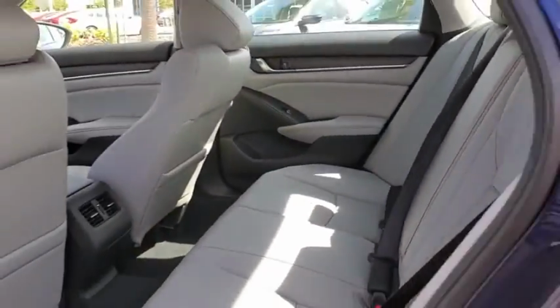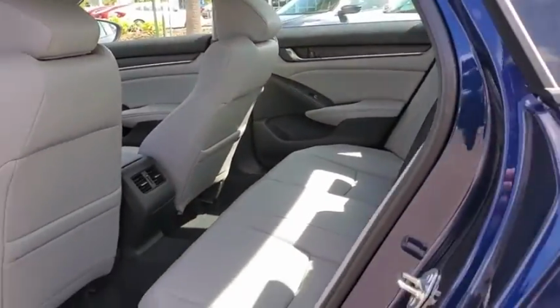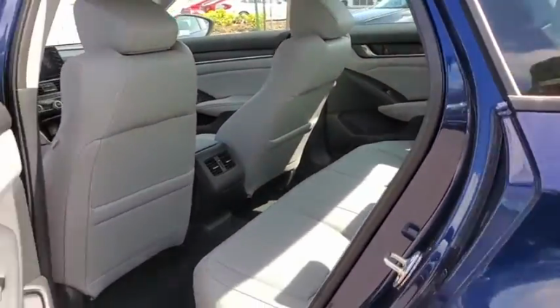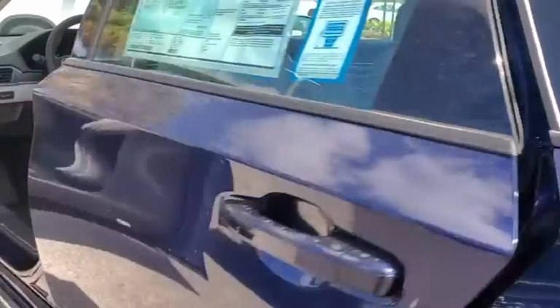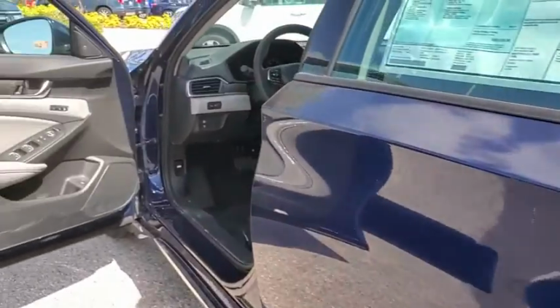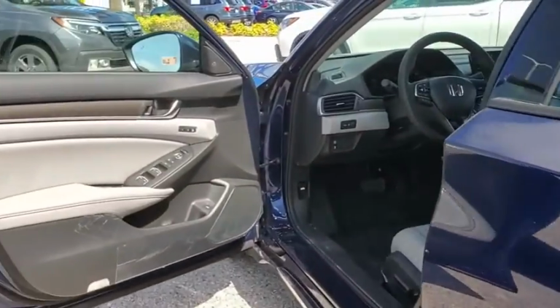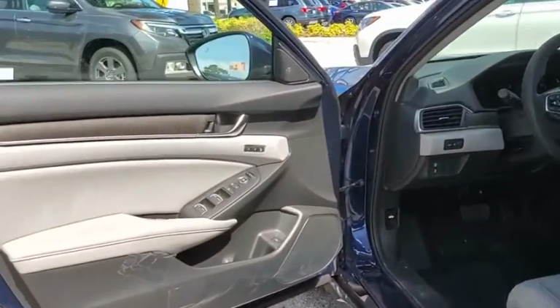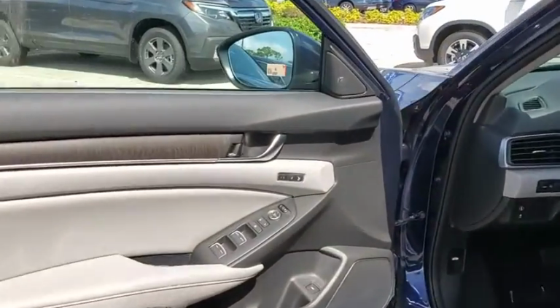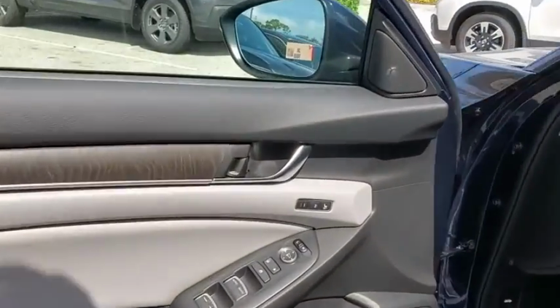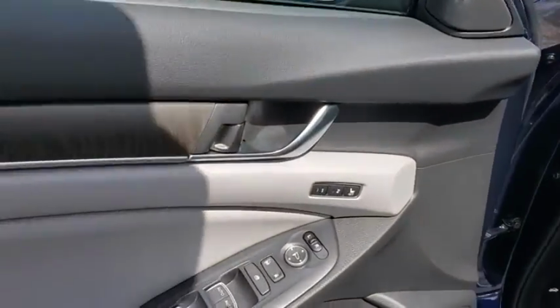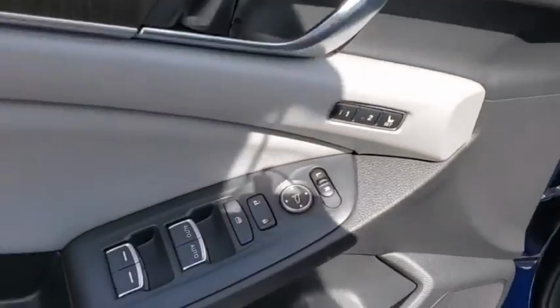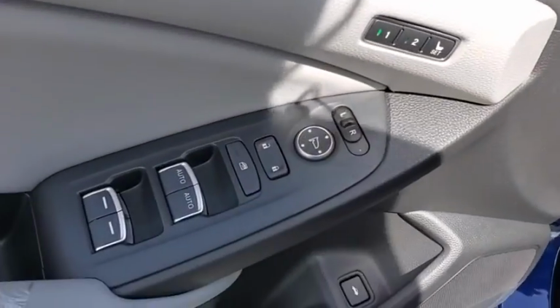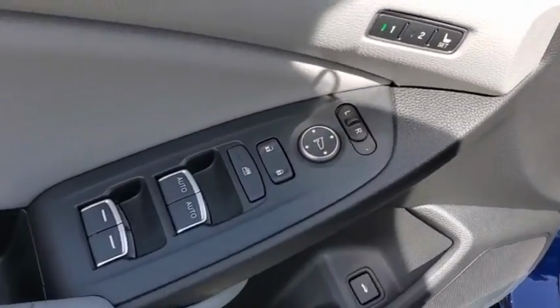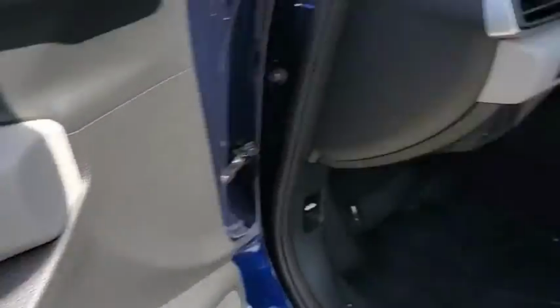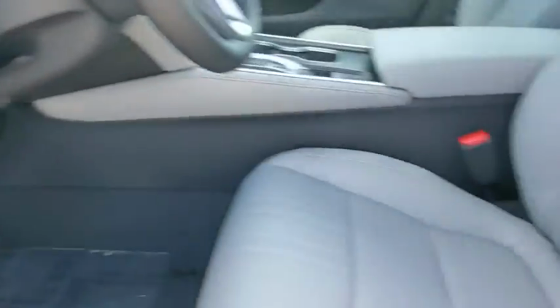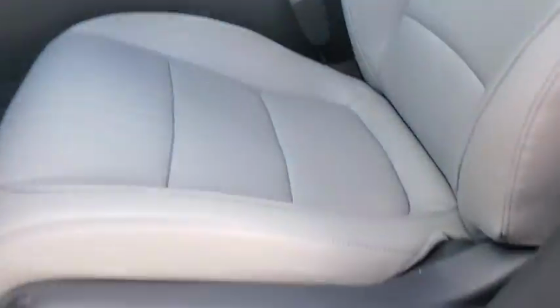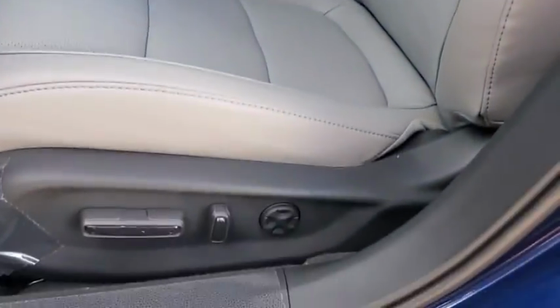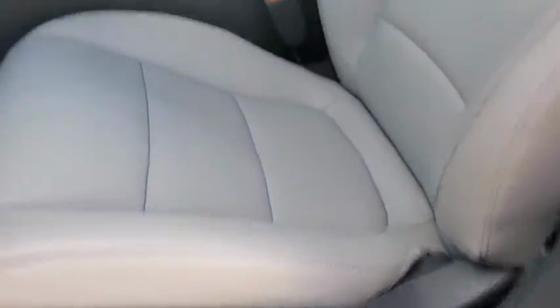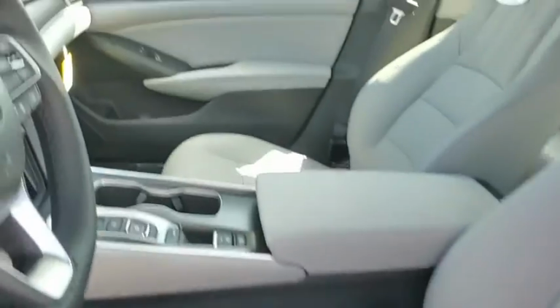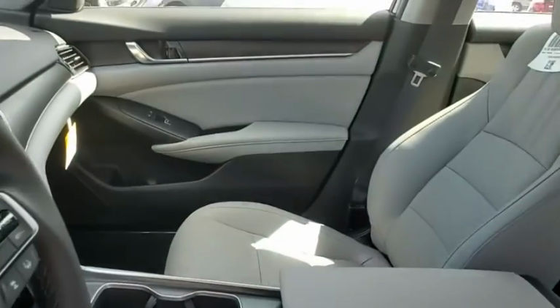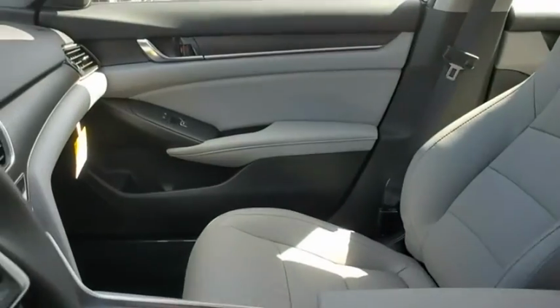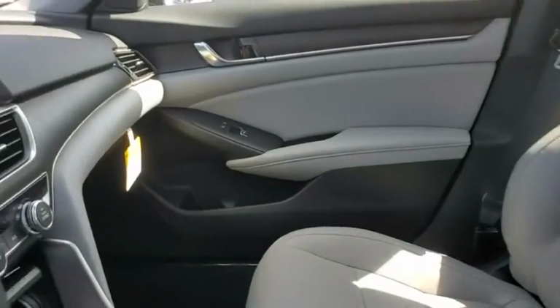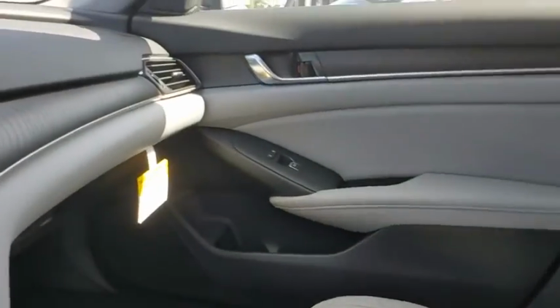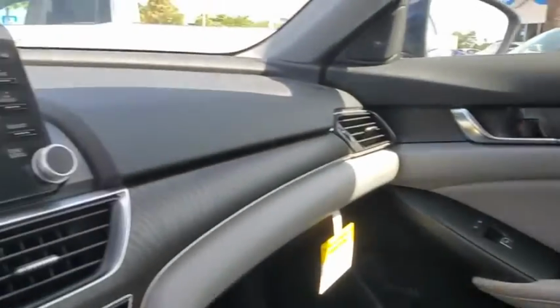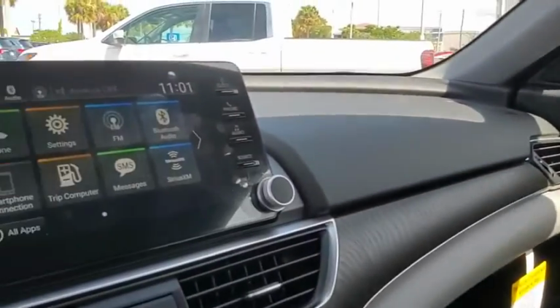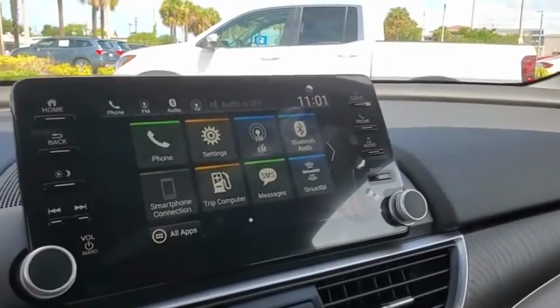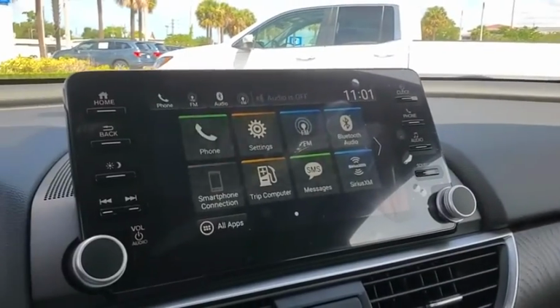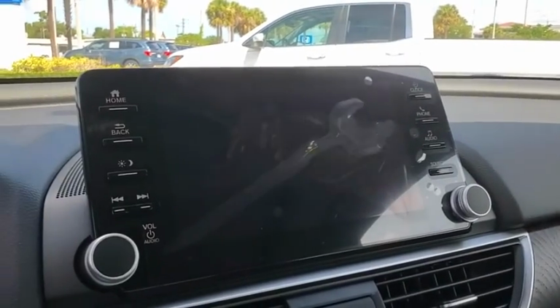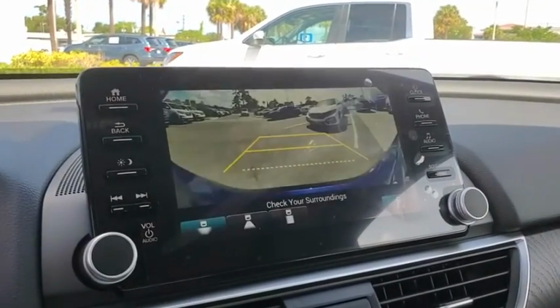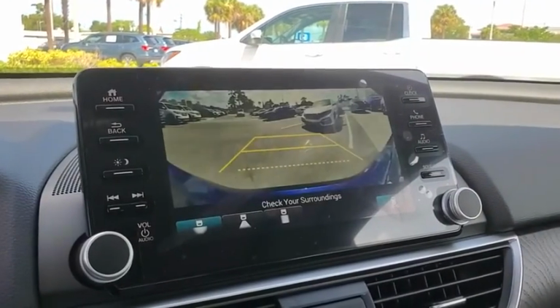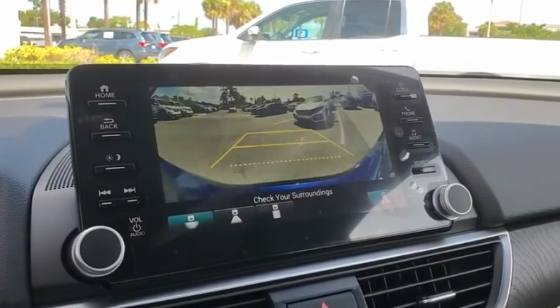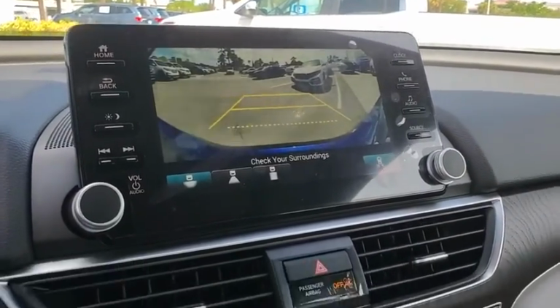Fog lights. Heated front seats. Trip computer. Power windows. Security system. Rear window defroster. Tachometer. Panic alarm. Overhead console. Power moonroof. Remote keyless entry.